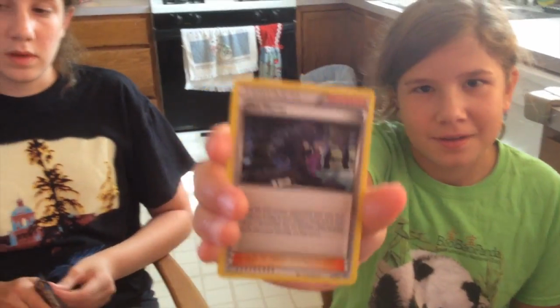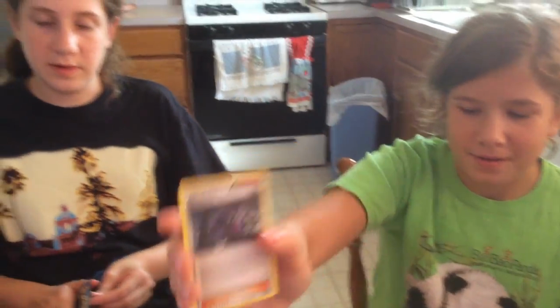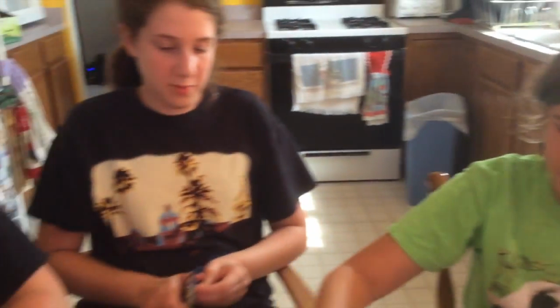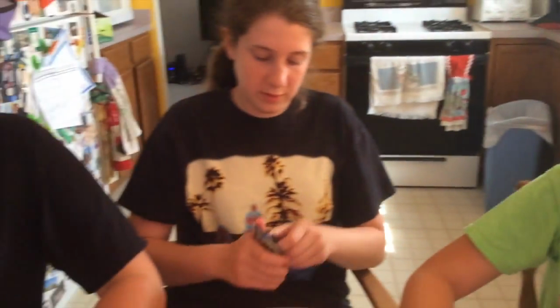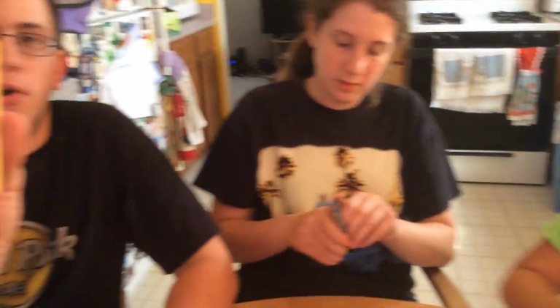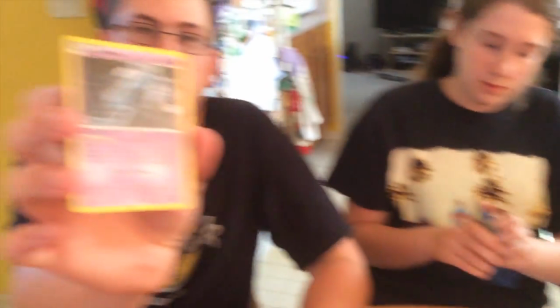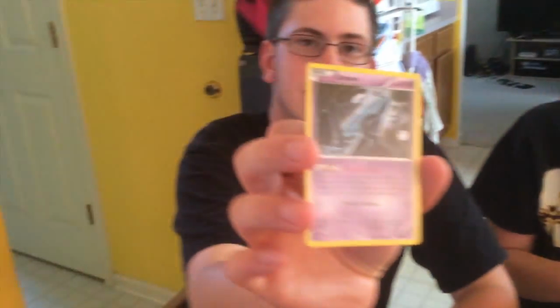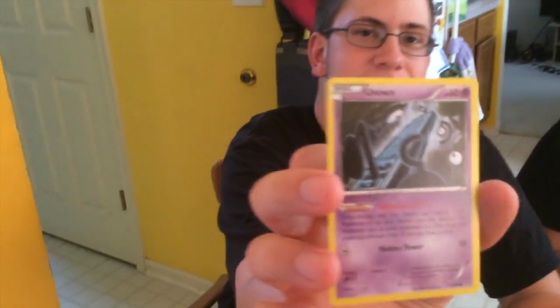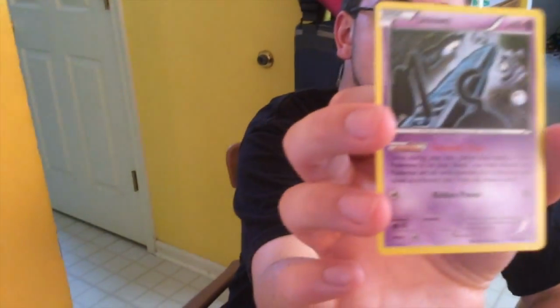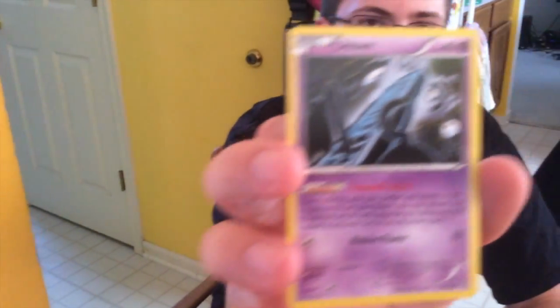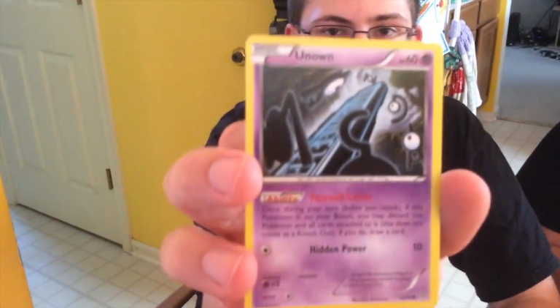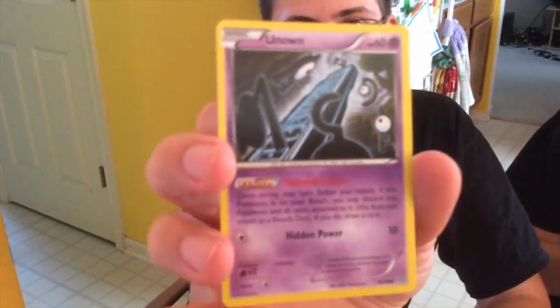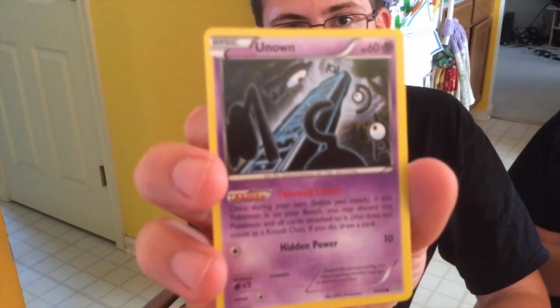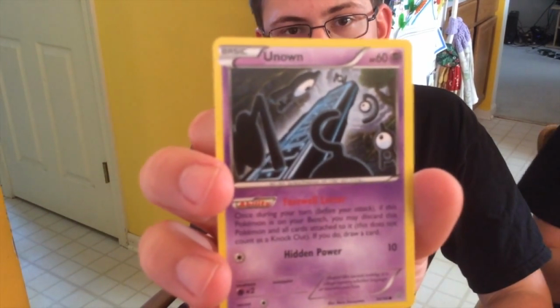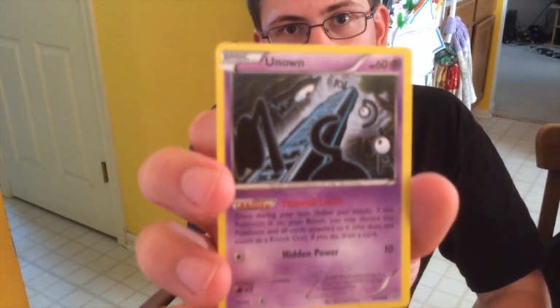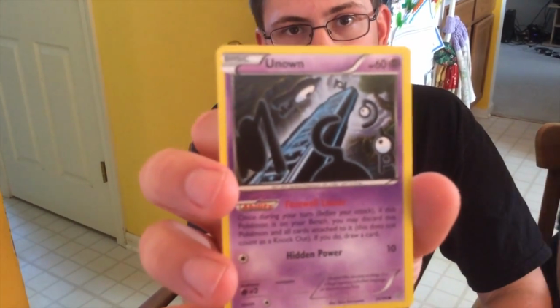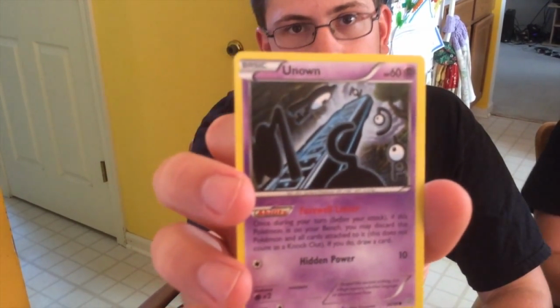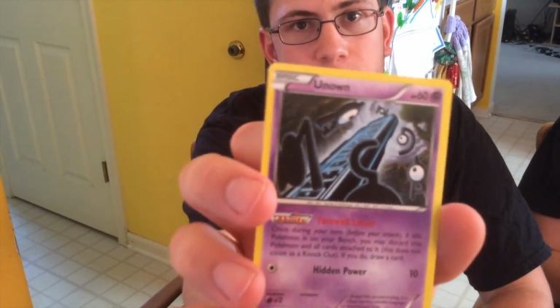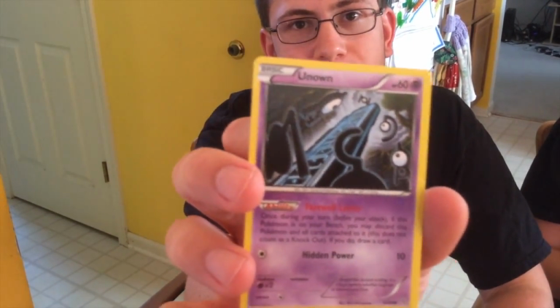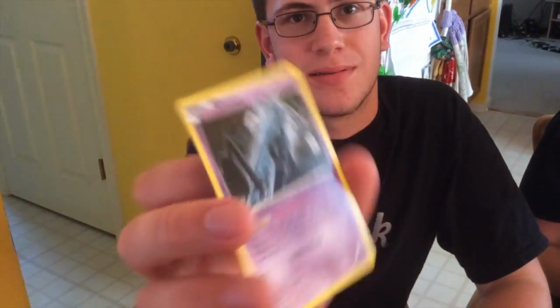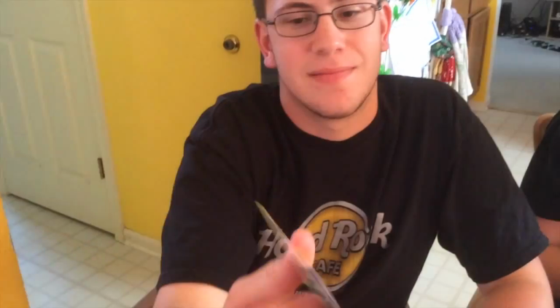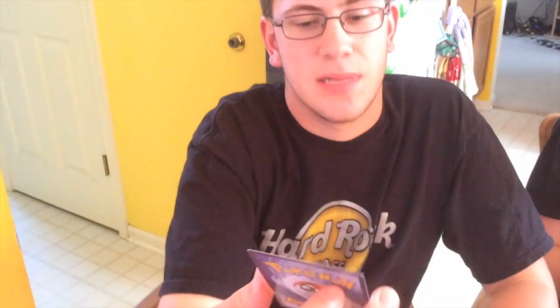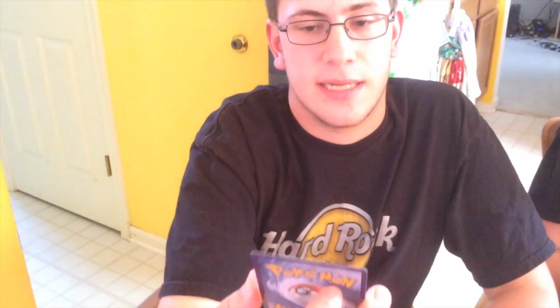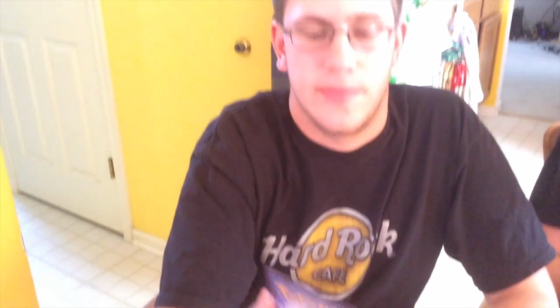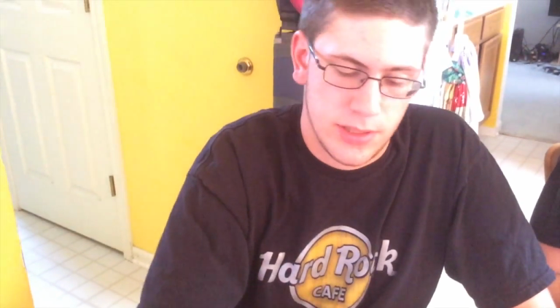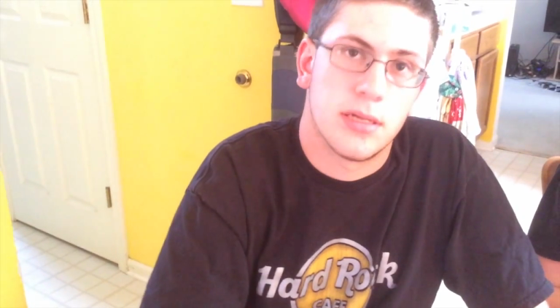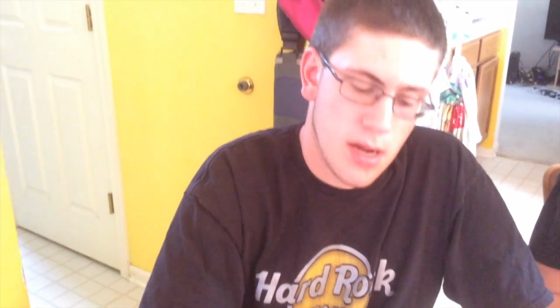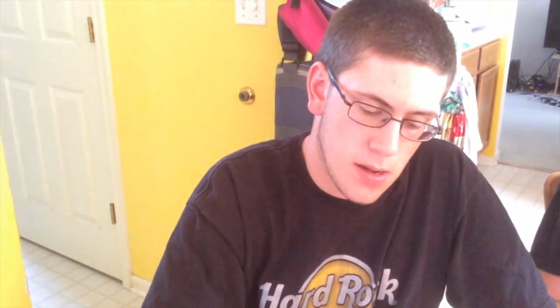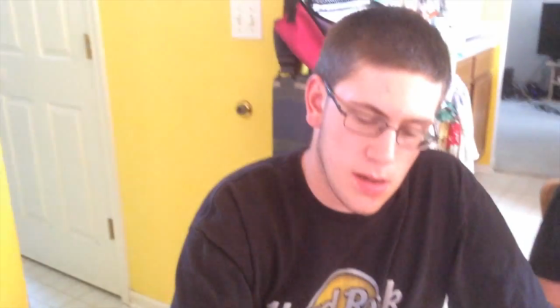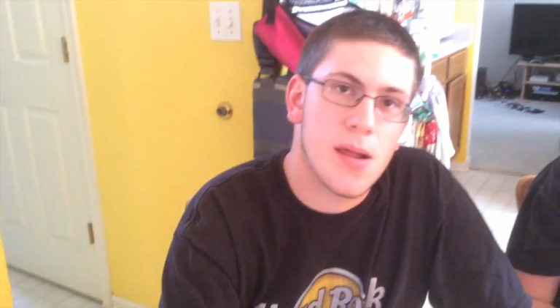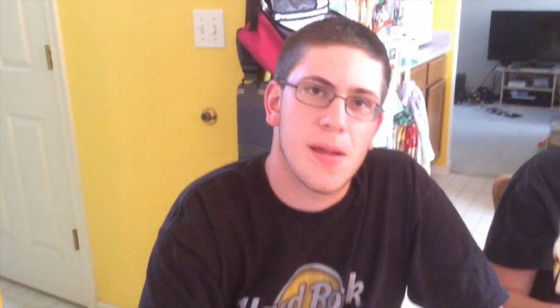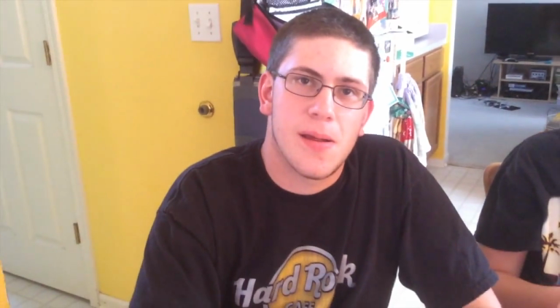They reprinted Unown R. It's like the old Unown R — you discard it from your bench and draw a card. It has to be on your bench. Somebody at the pre-release was upset because they tried to discard it from their active spot.